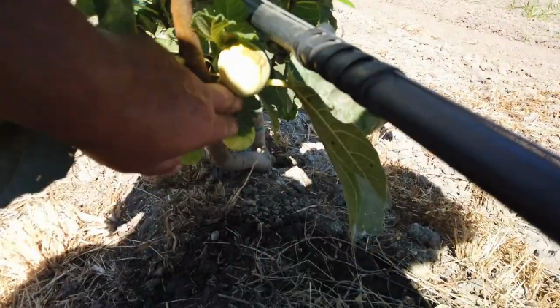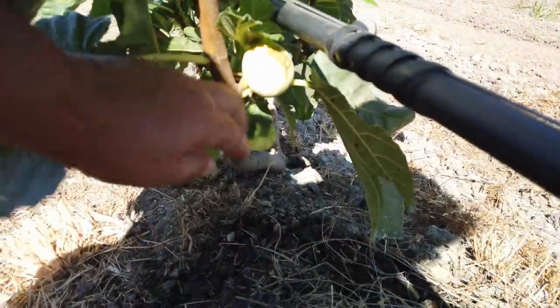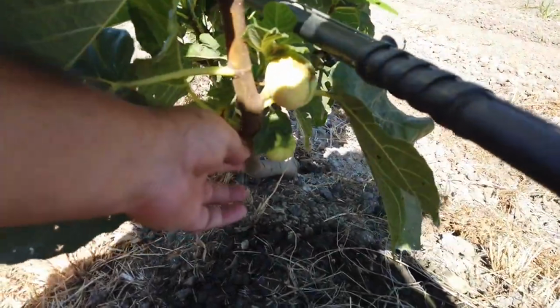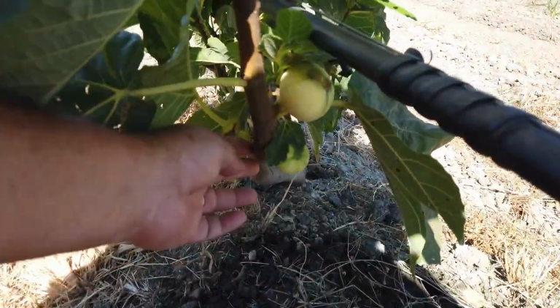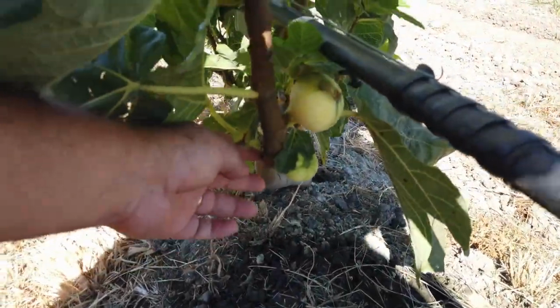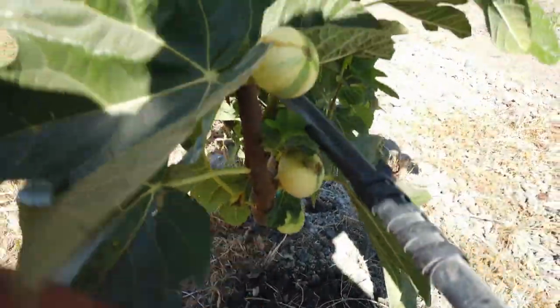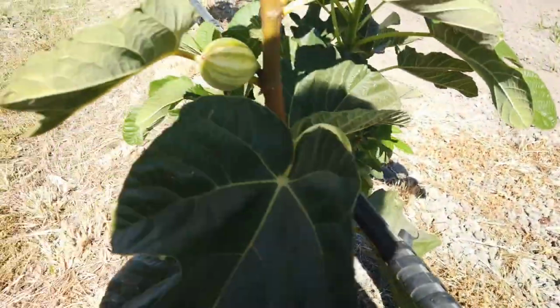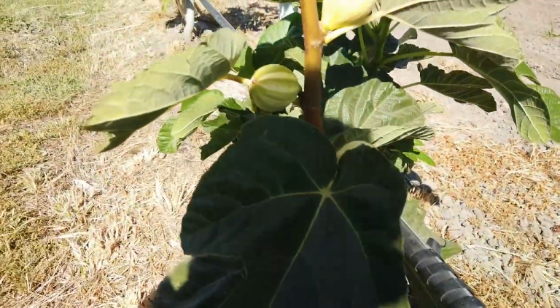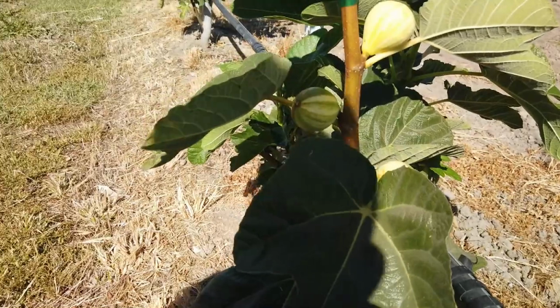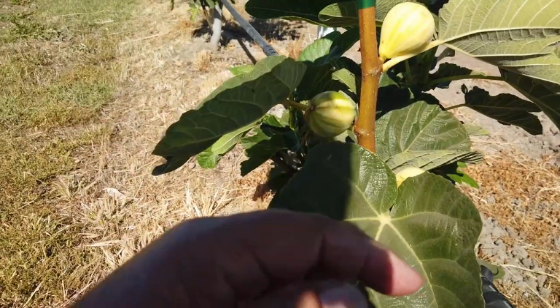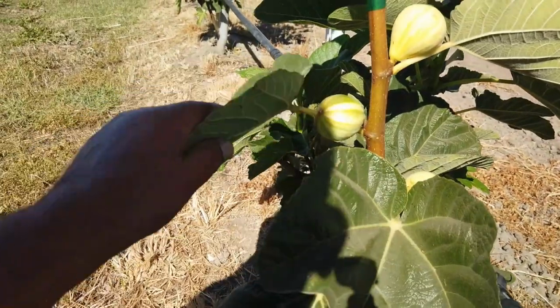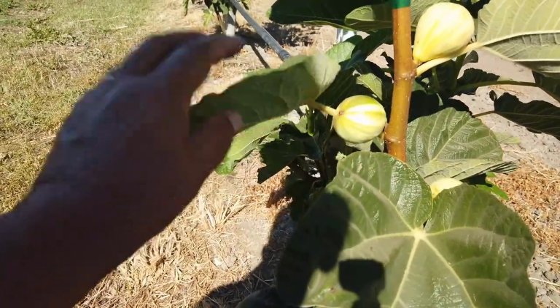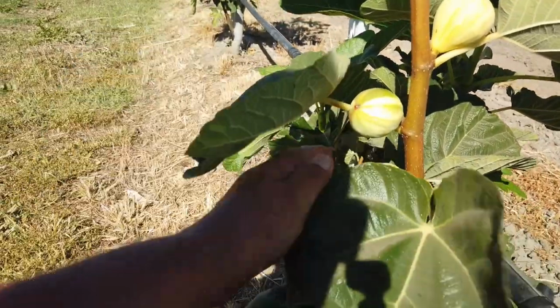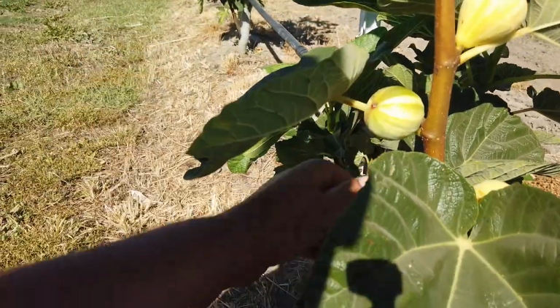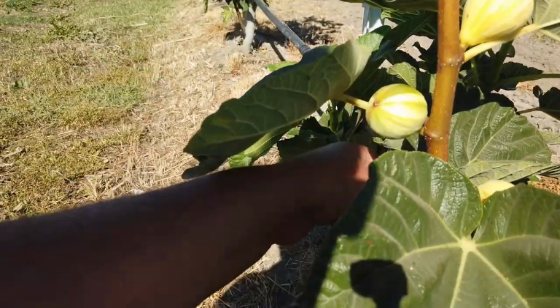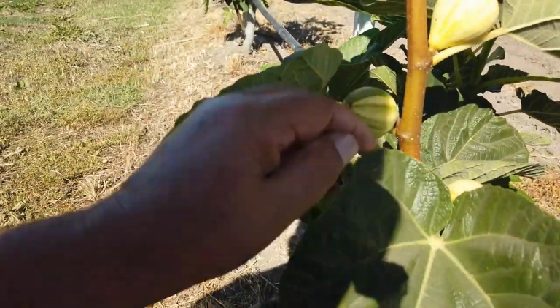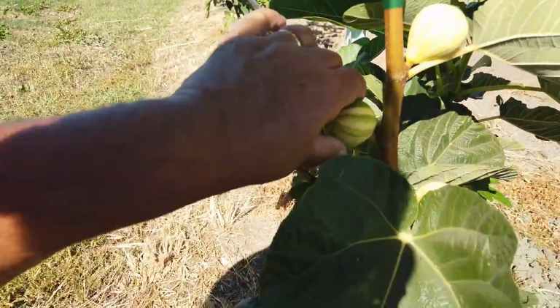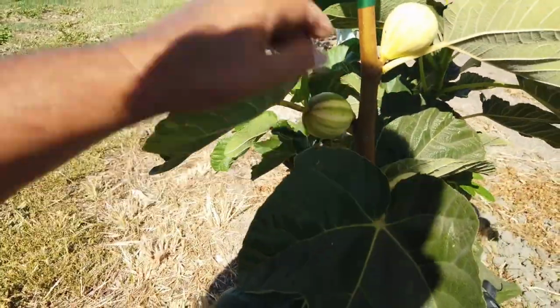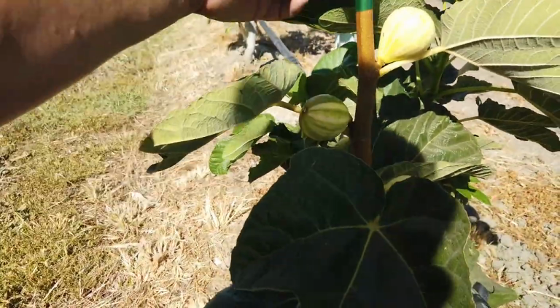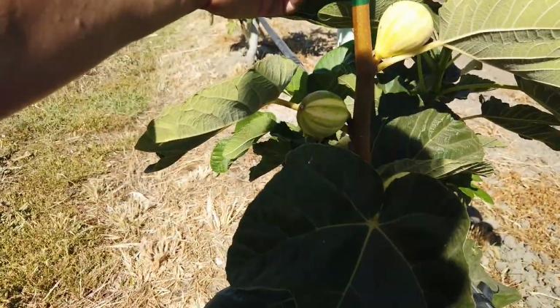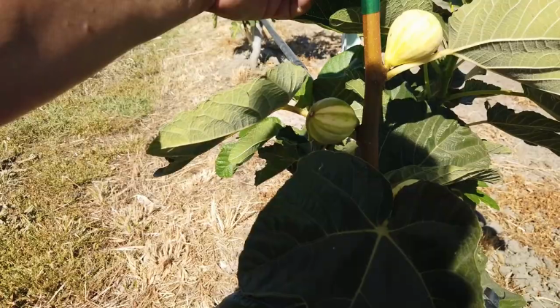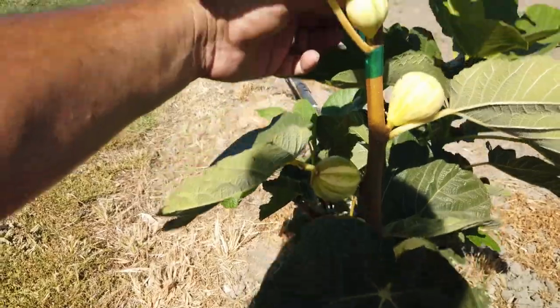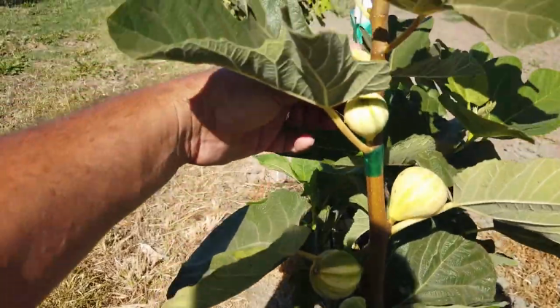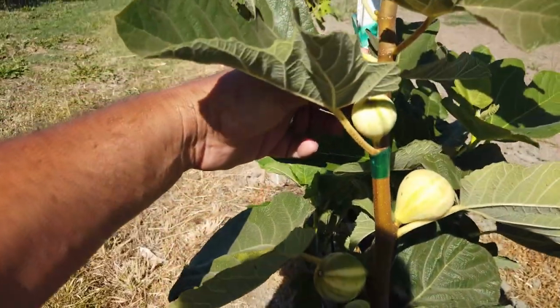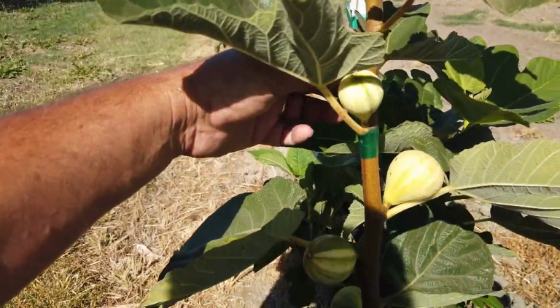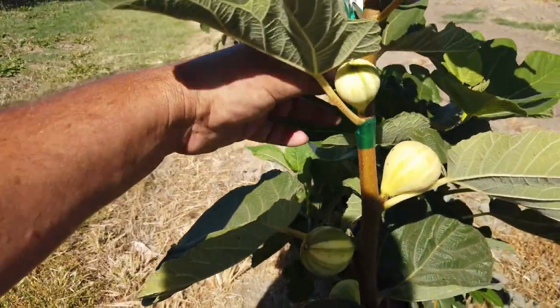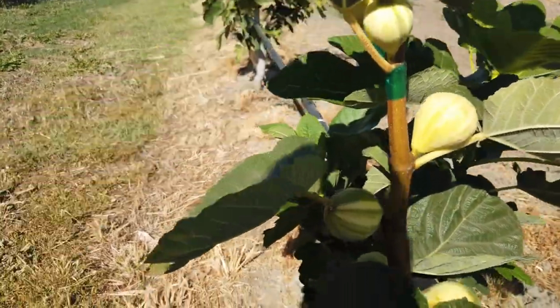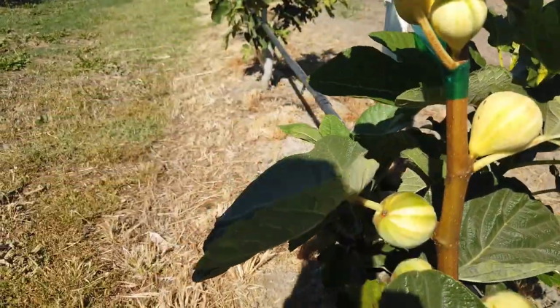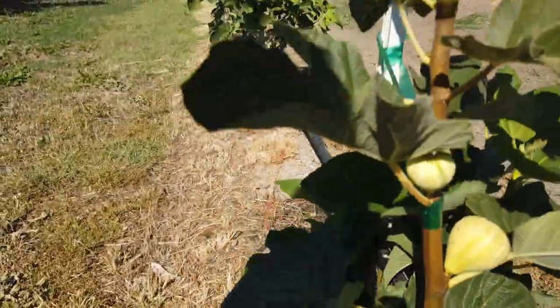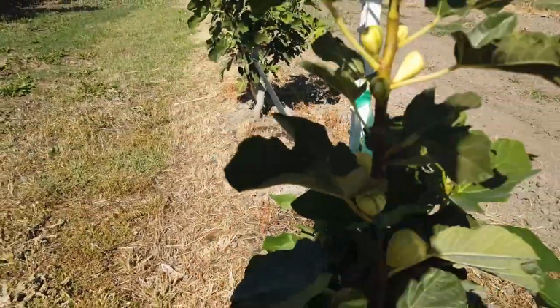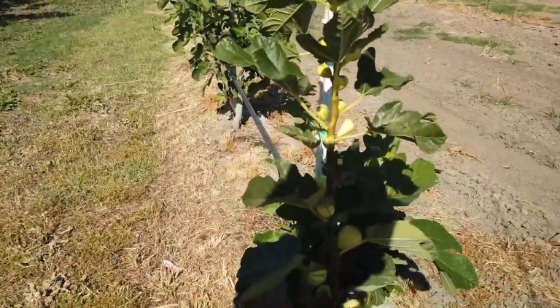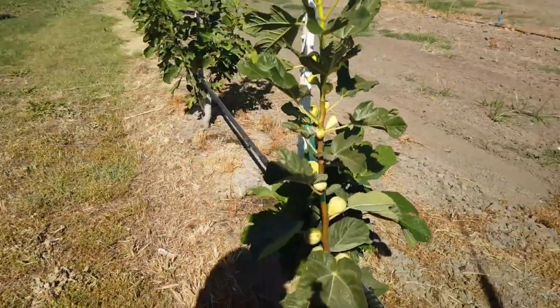I pruned it down to below here and so it's got a good — well, over three feet of growth. This is kind of surprising: this one up here is almost ripe.